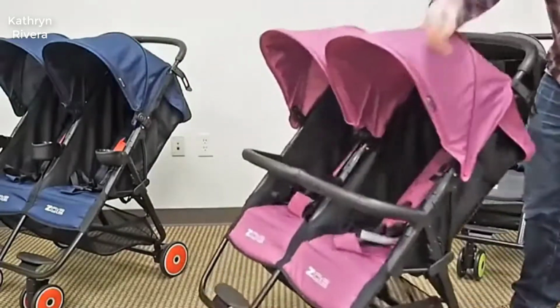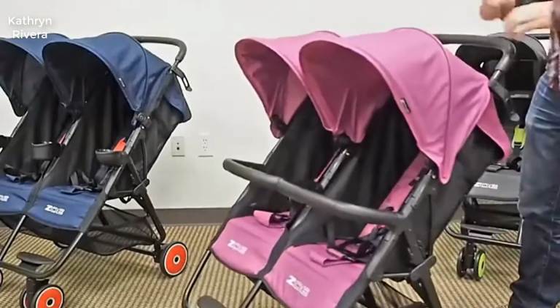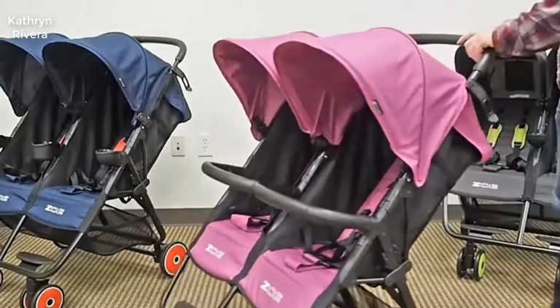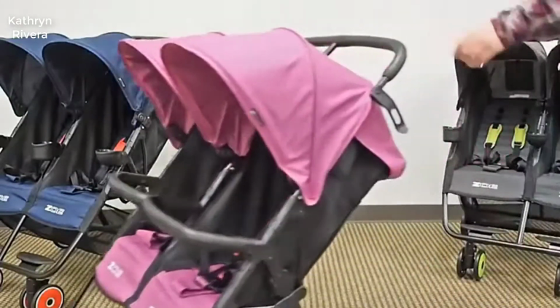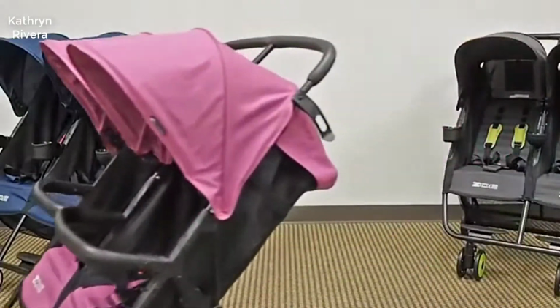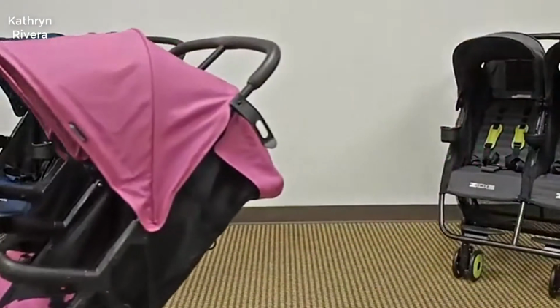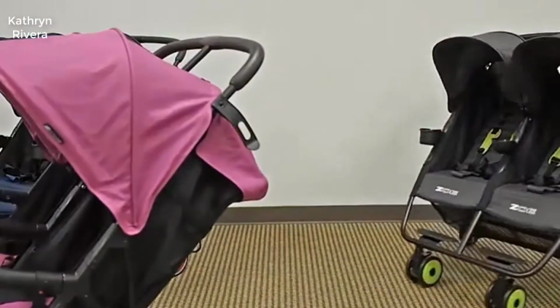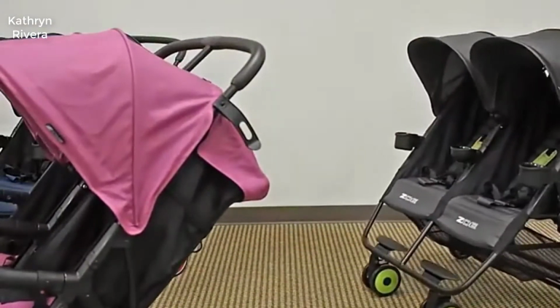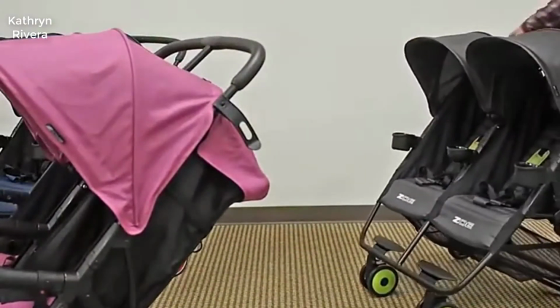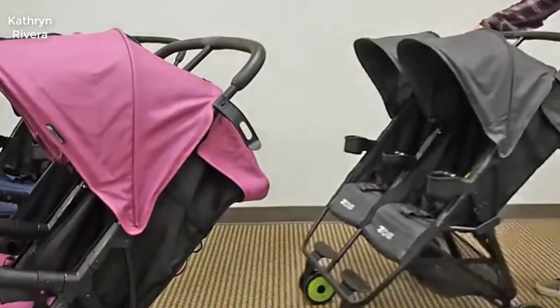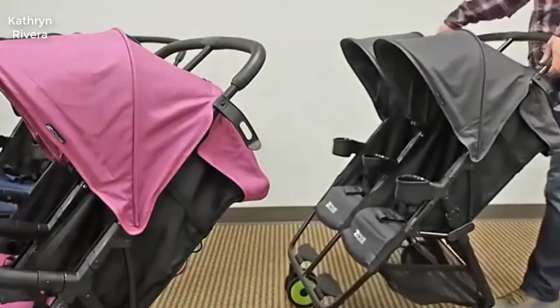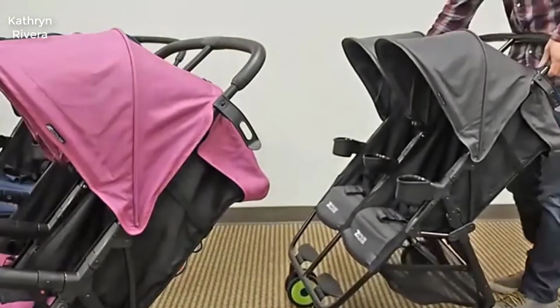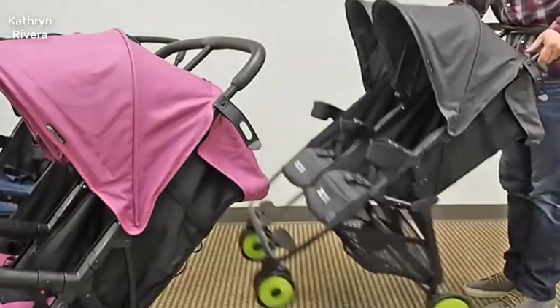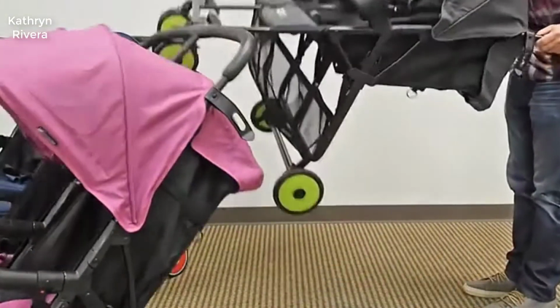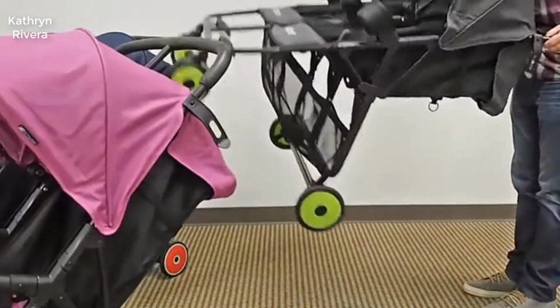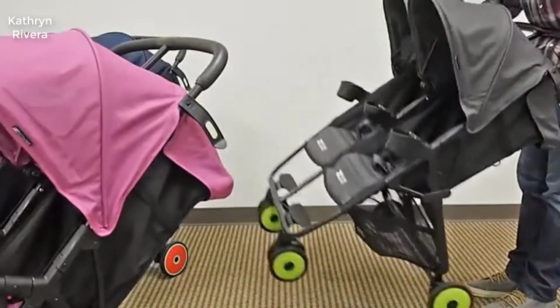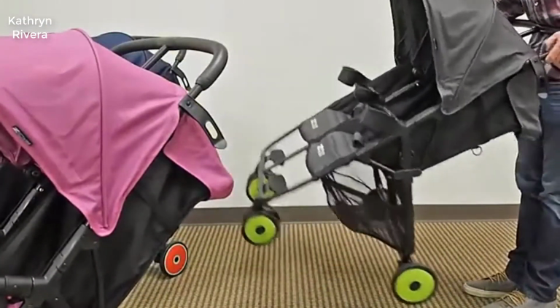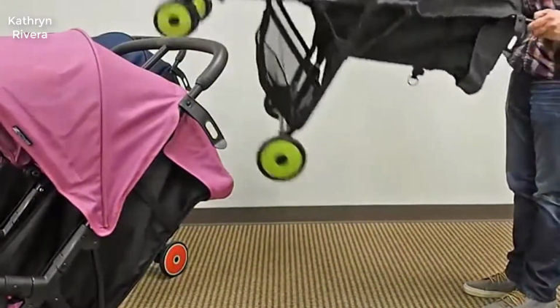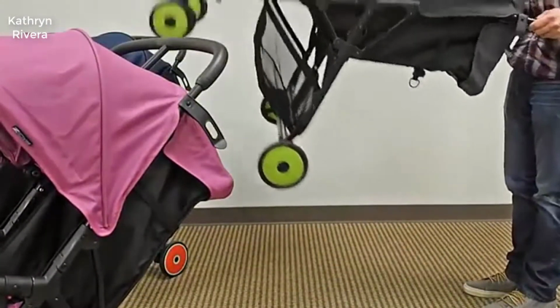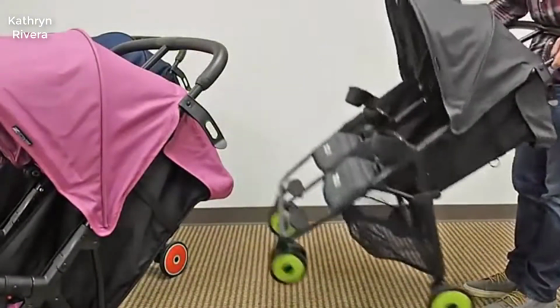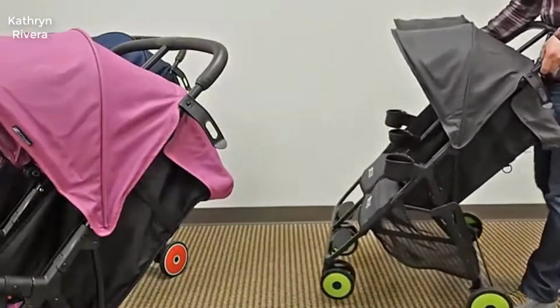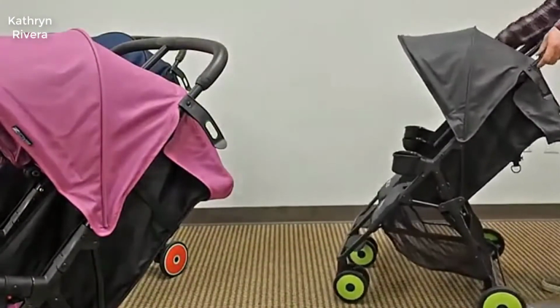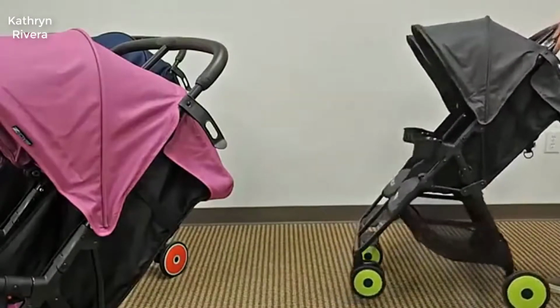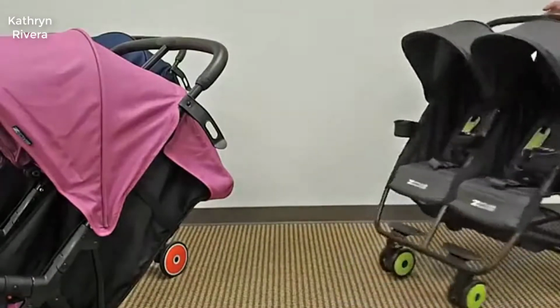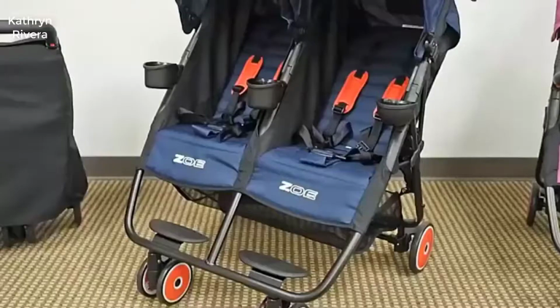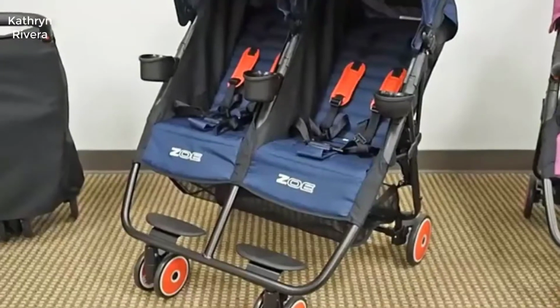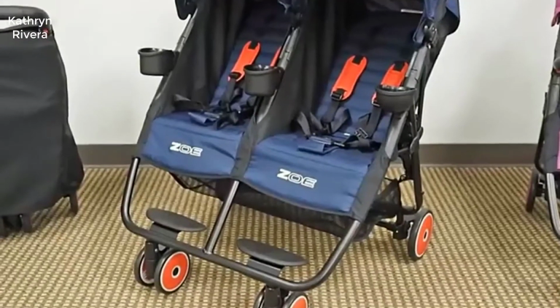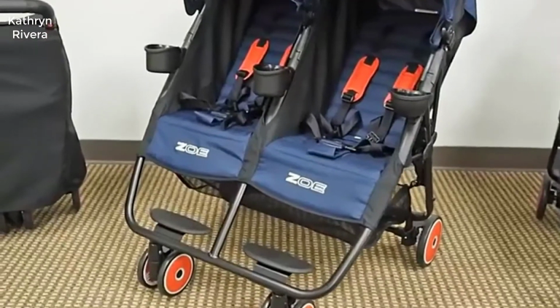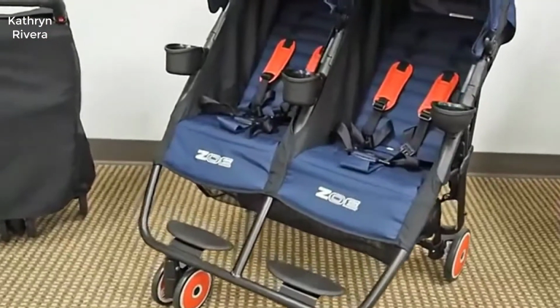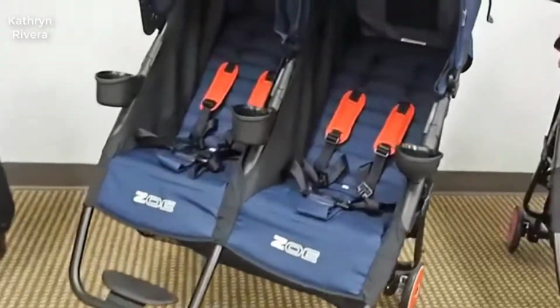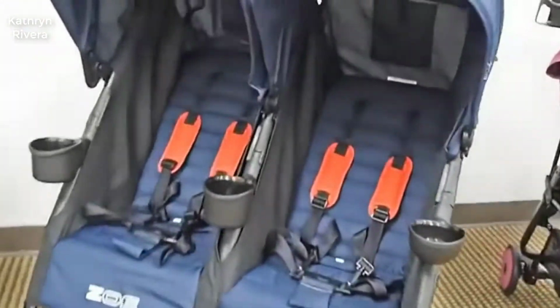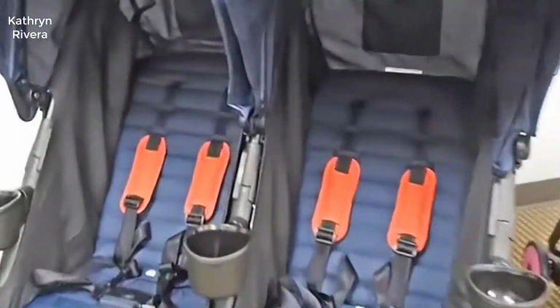The model includes dual storage pouches to house important items like your phone and car keys. You will also get two cup holders, so you can enjoy a cold drink while watching the sunset on a beach somewhere.